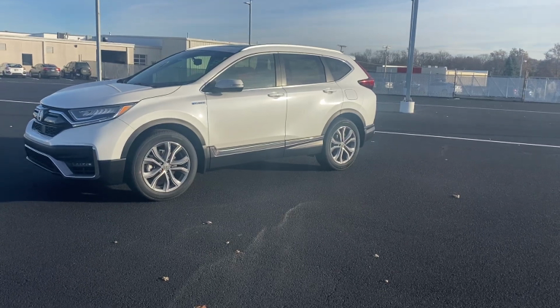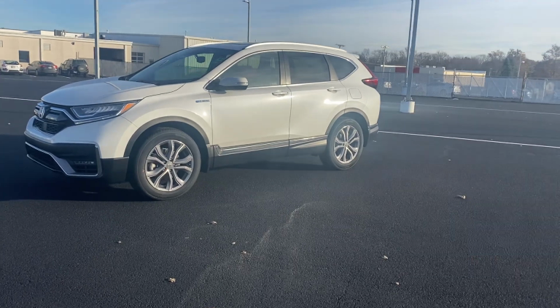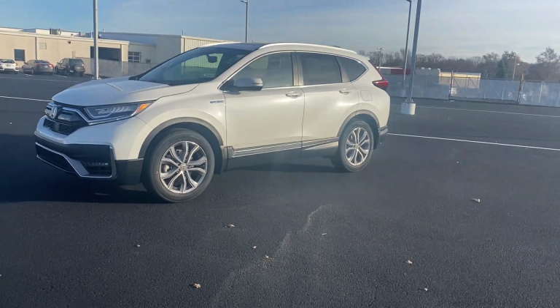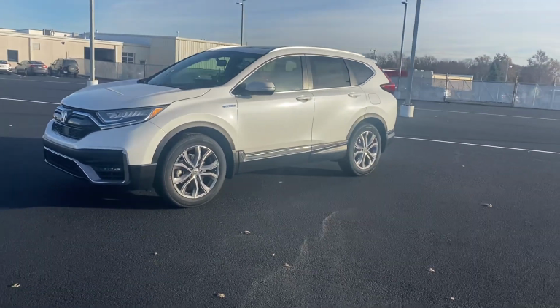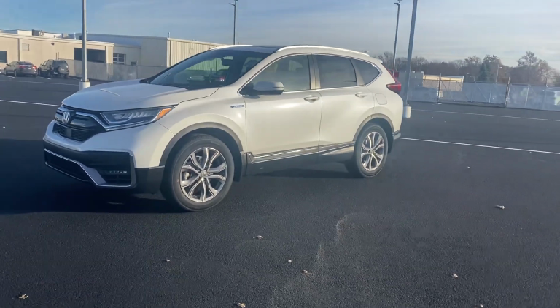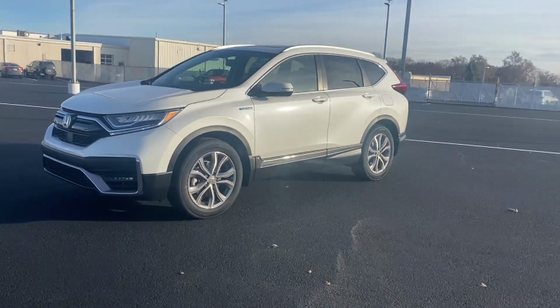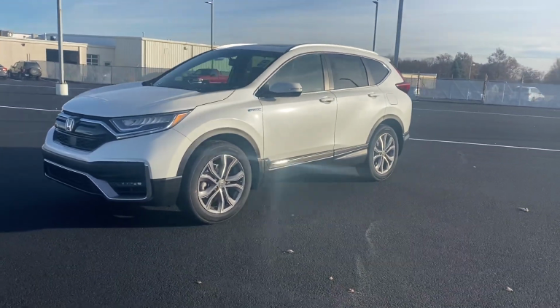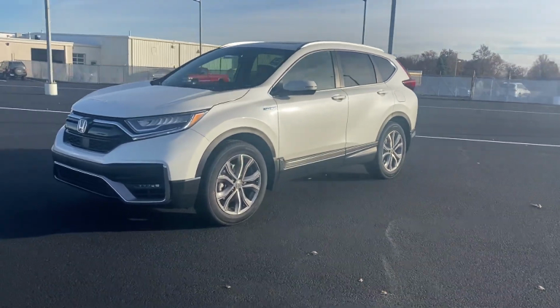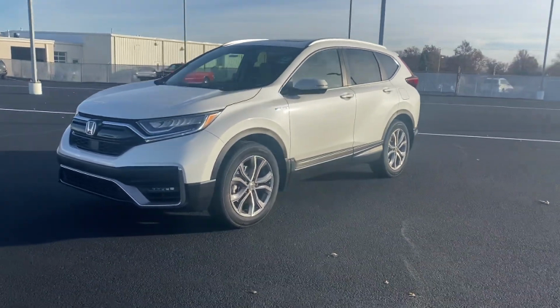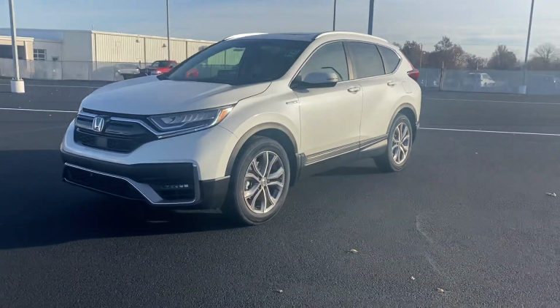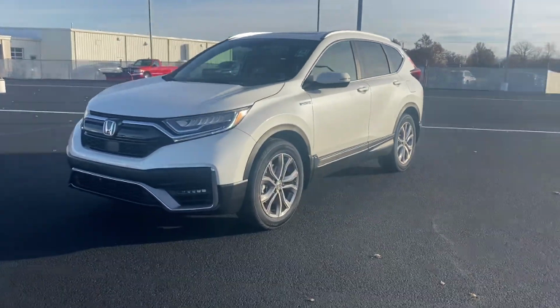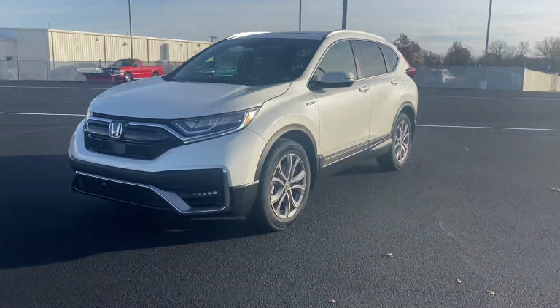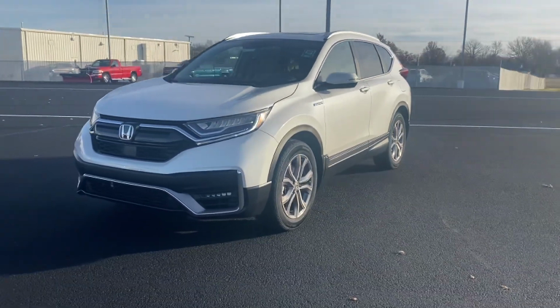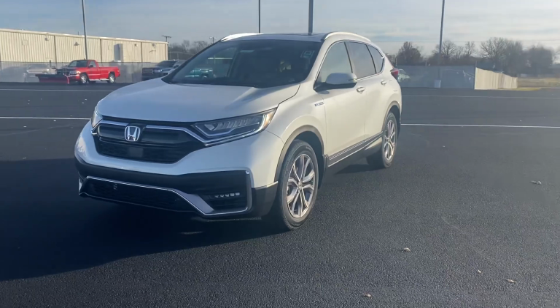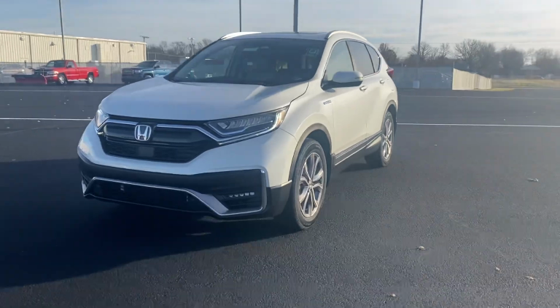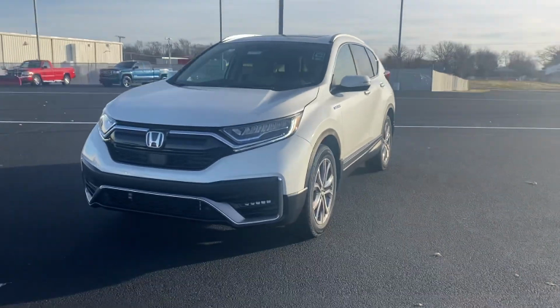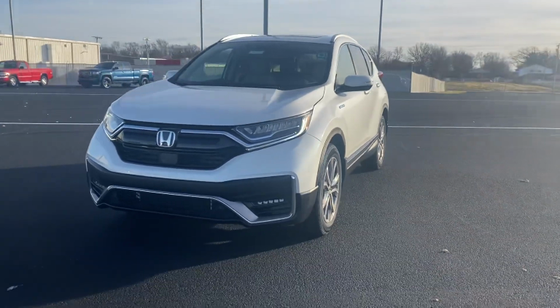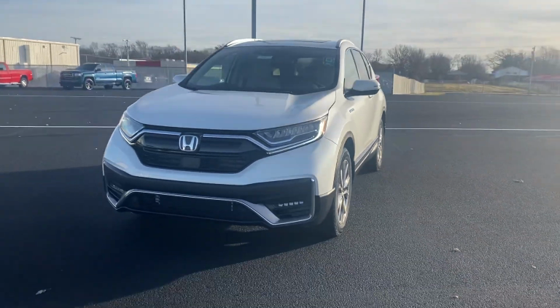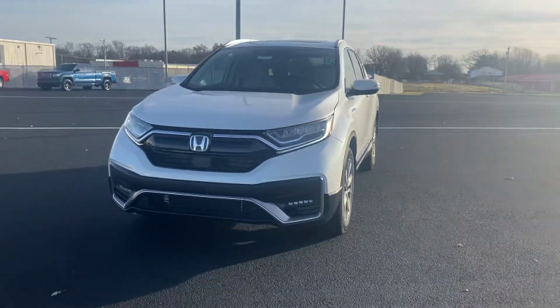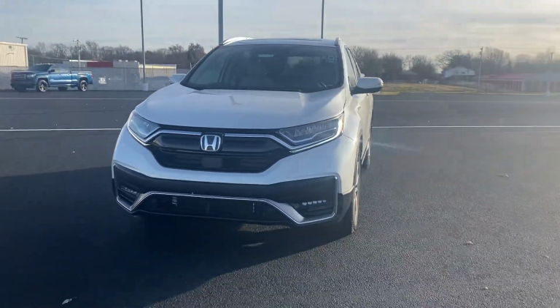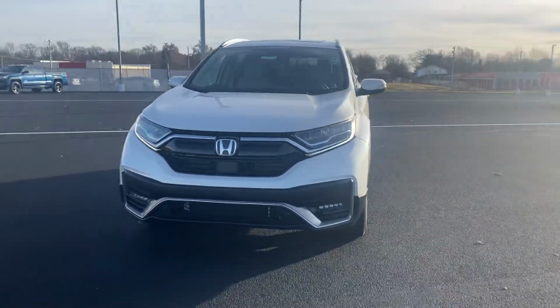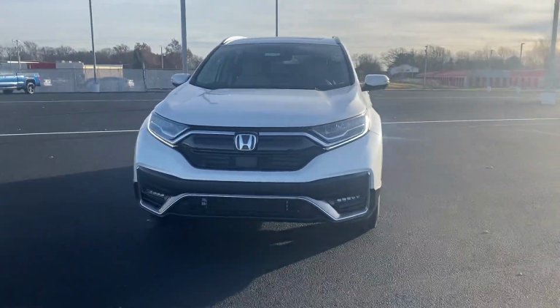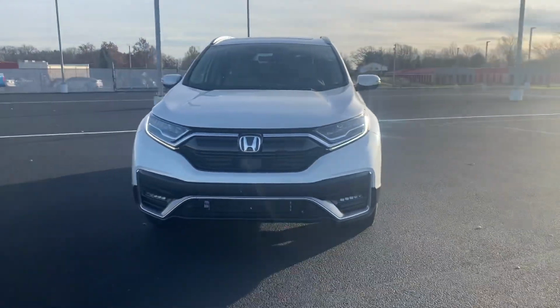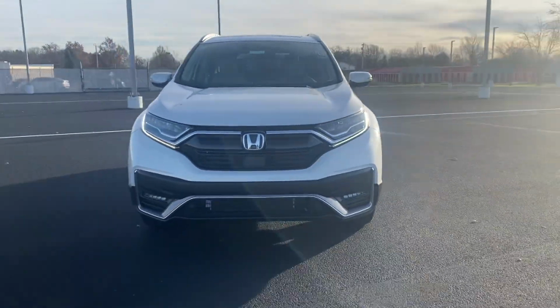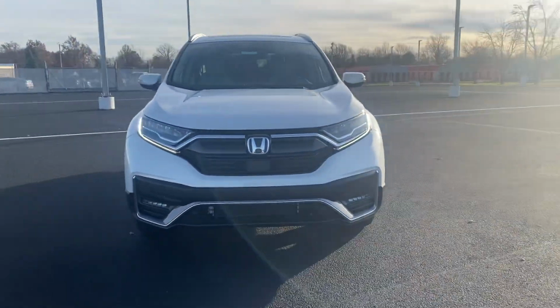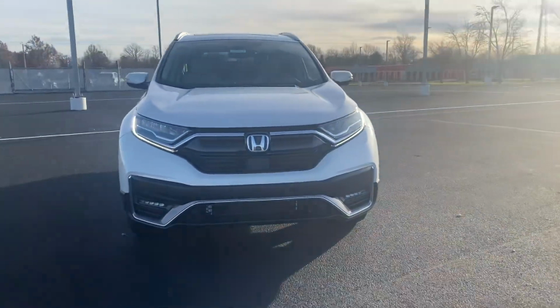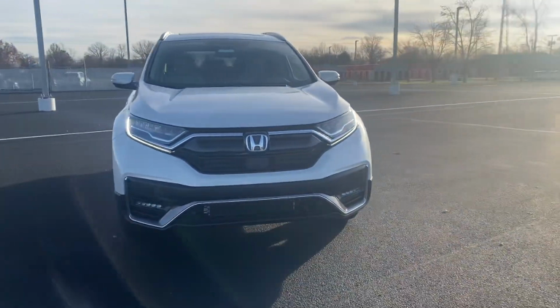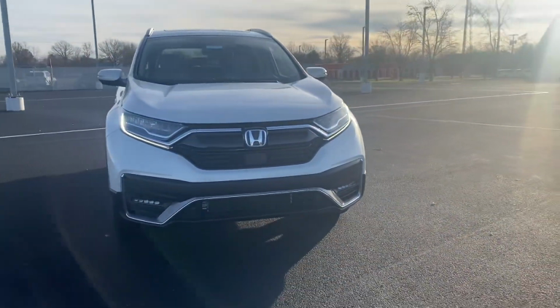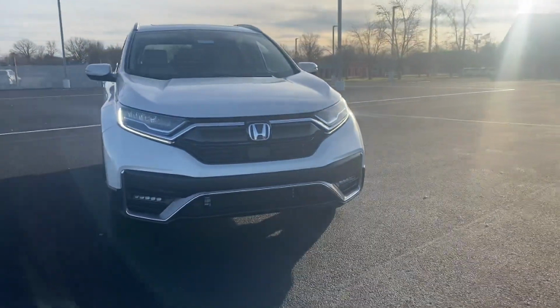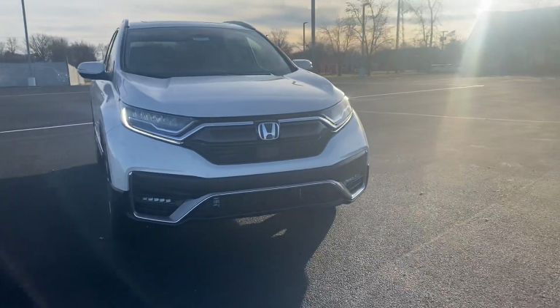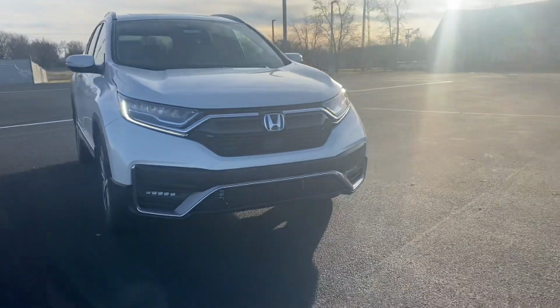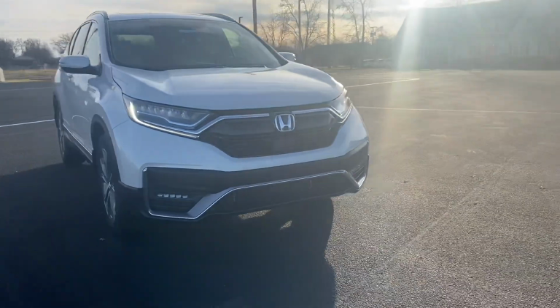Hi, this is Holly here with Victory Honda of Muncie. I just wanted to give you a sneak peek of the white diamond pearl hybrid Touring CR-V.